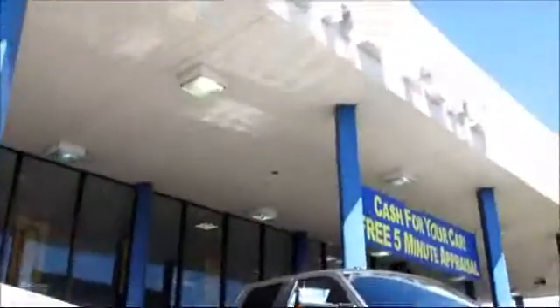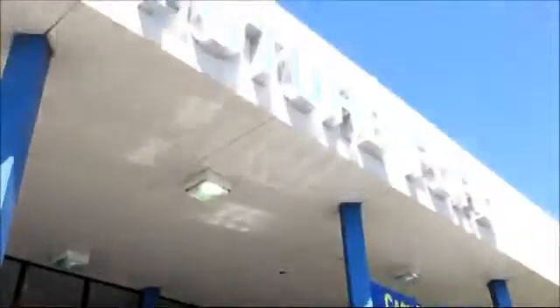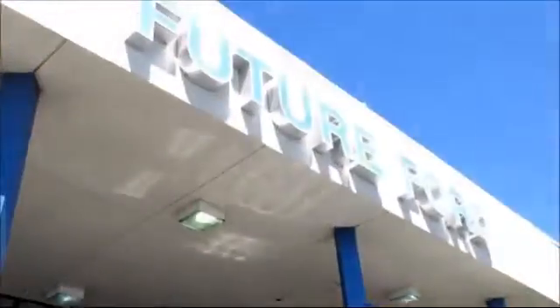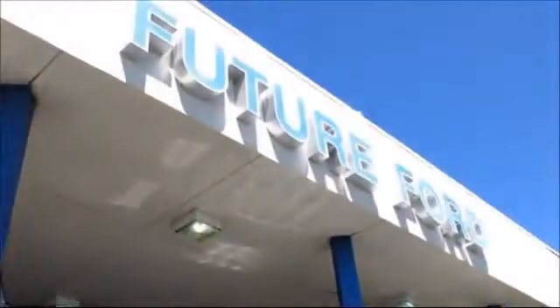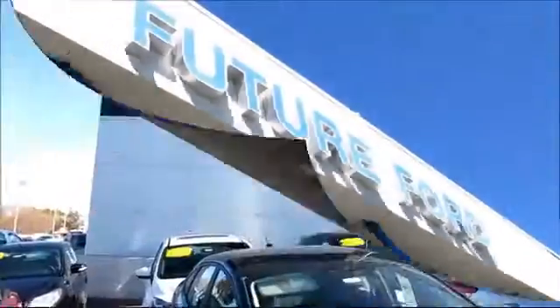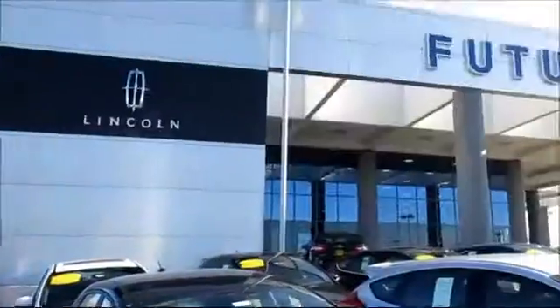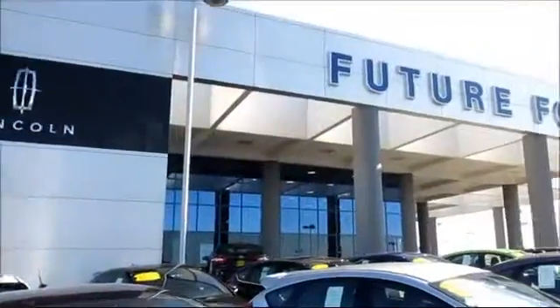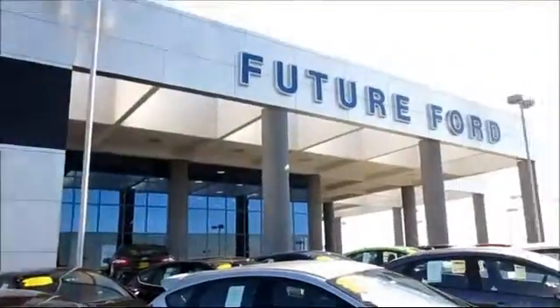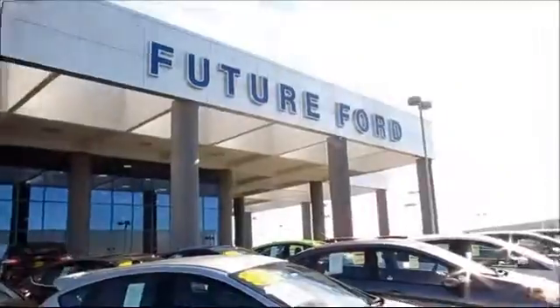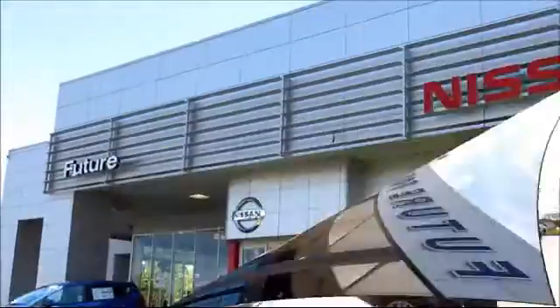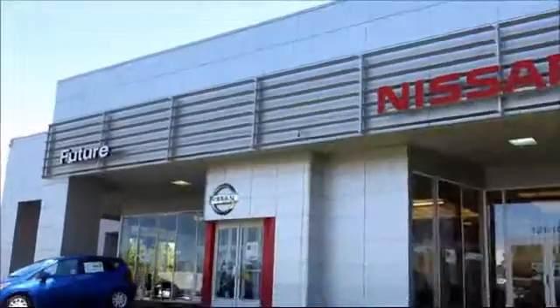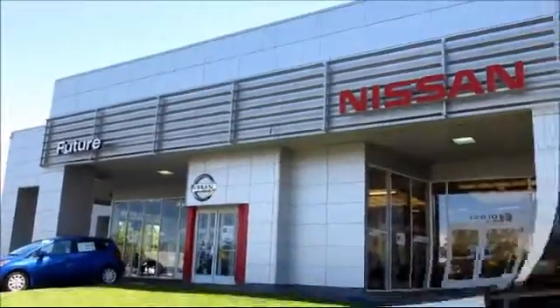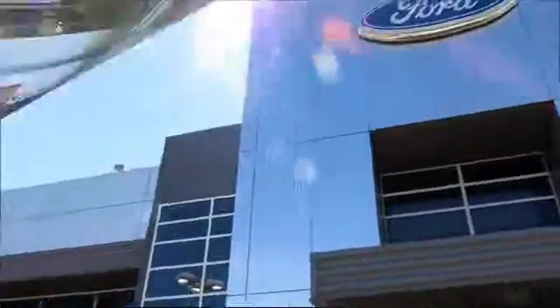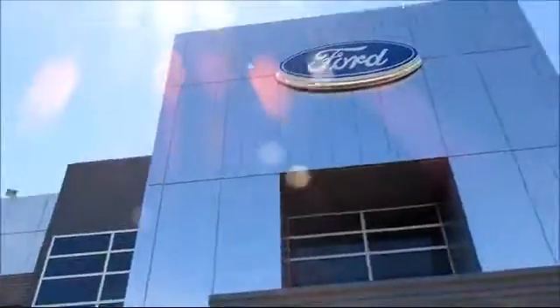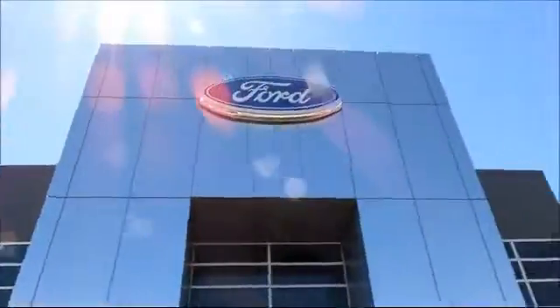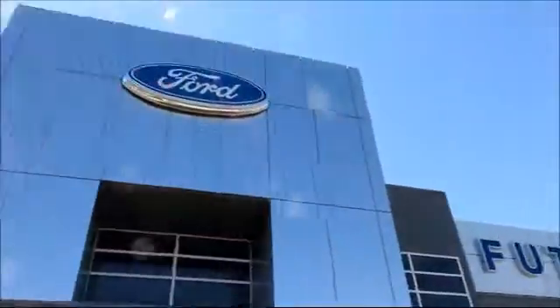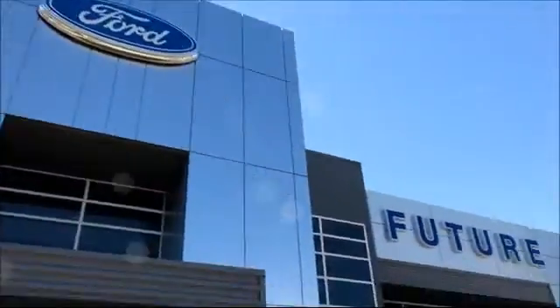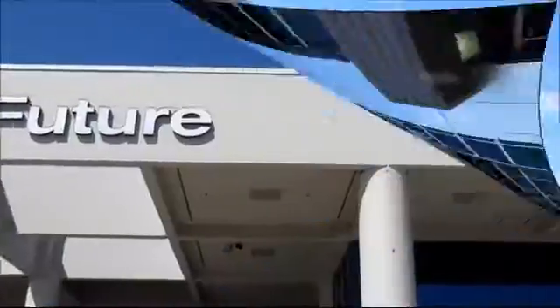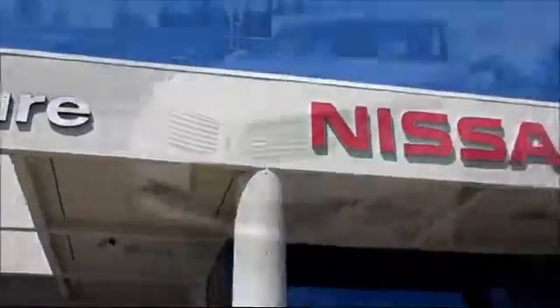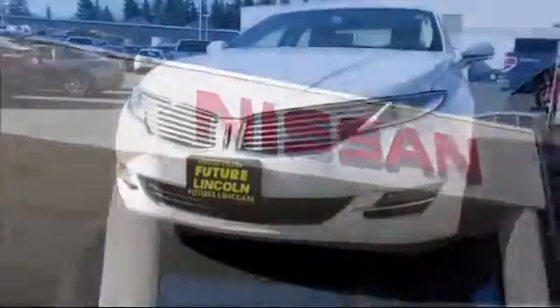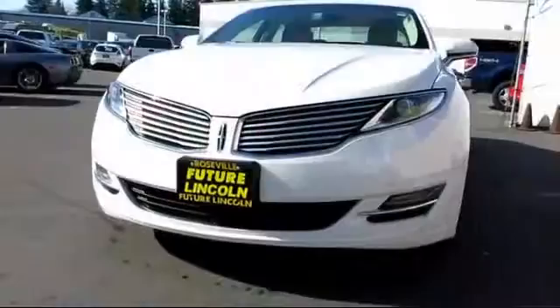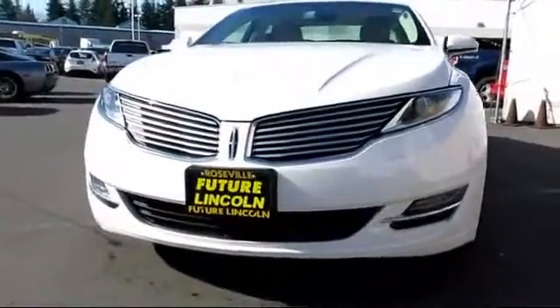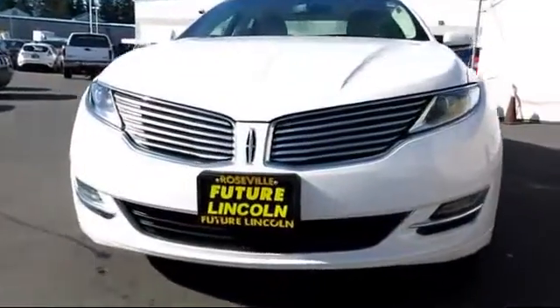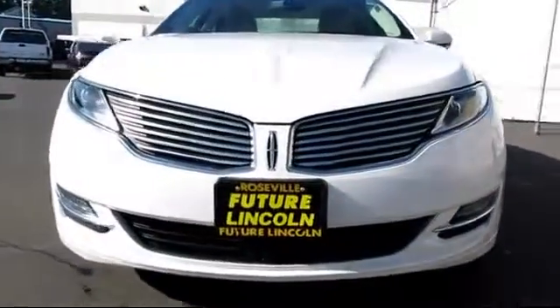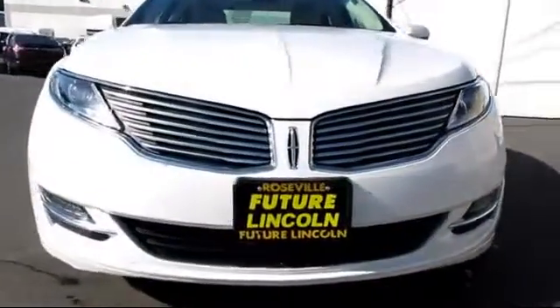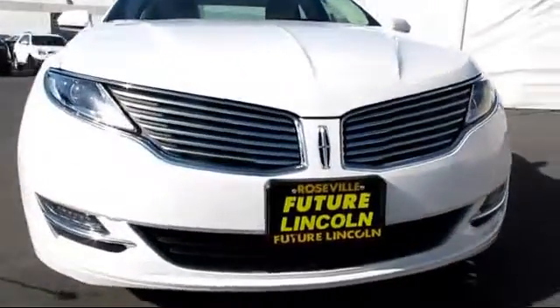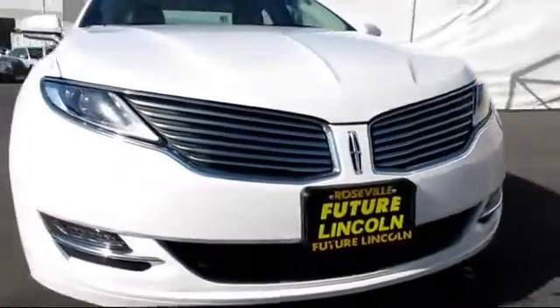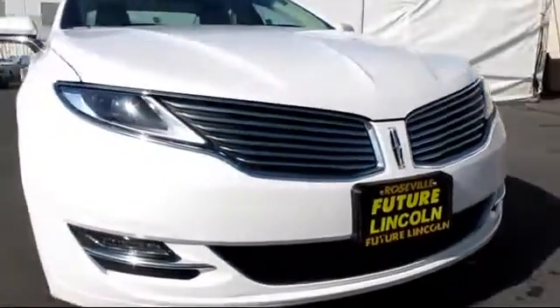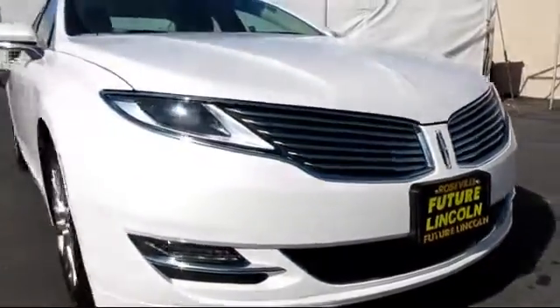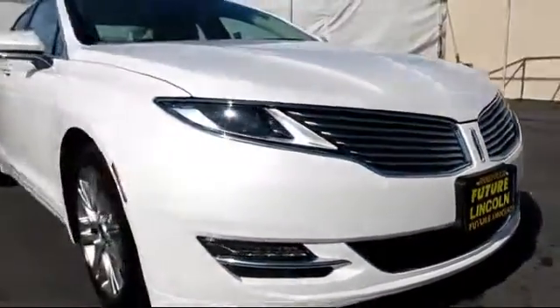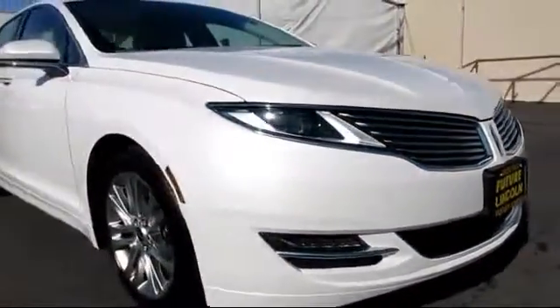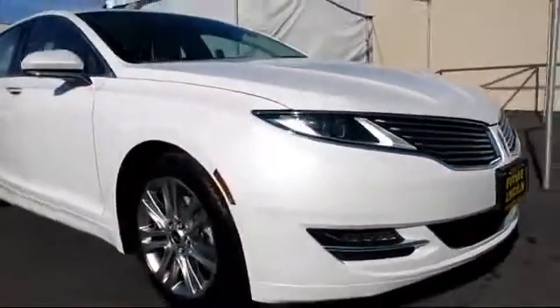For three generations, the Future Automotive Group has been Northern California's premier automotive dealer group. Here's another example of a Lincoln certified pre-owned vehicle from our giant selection of pre-owned cars and trucks.